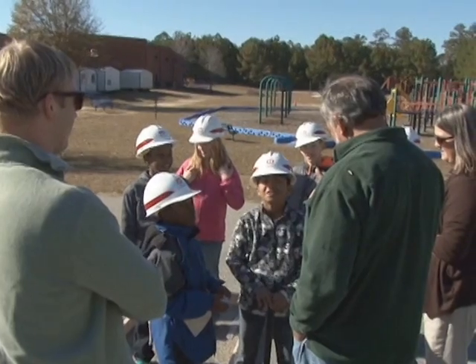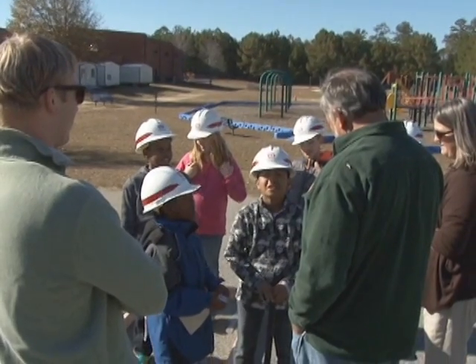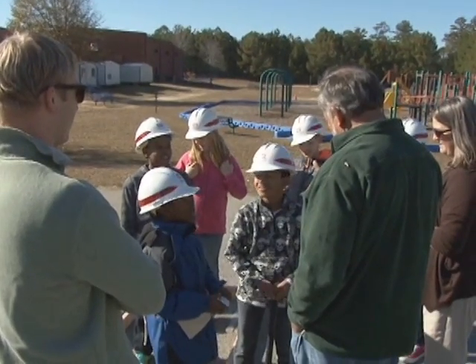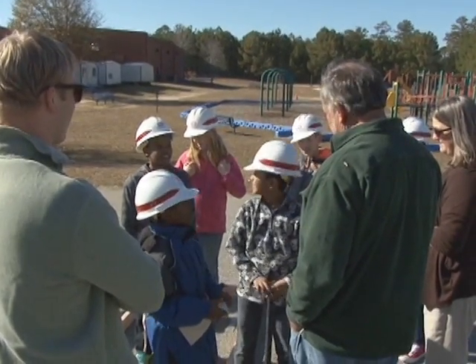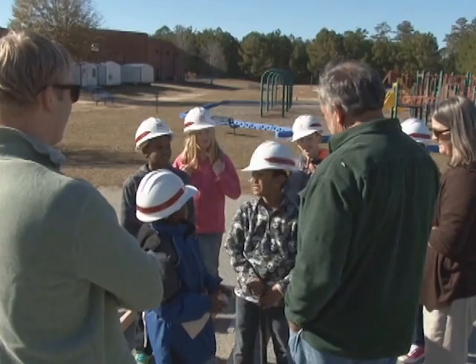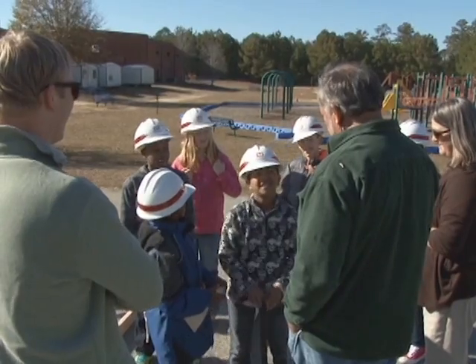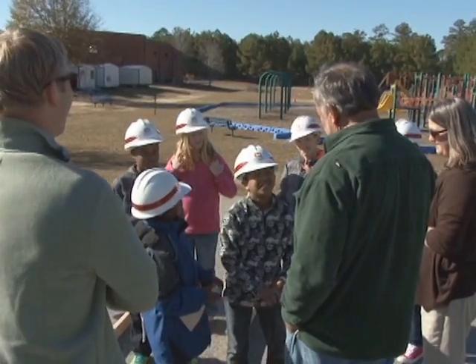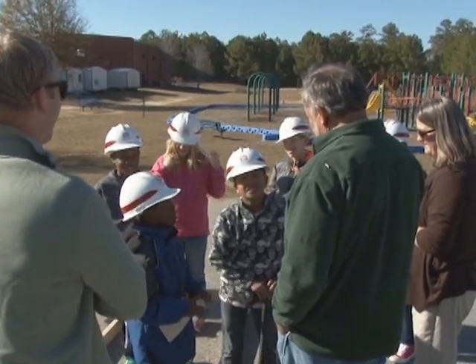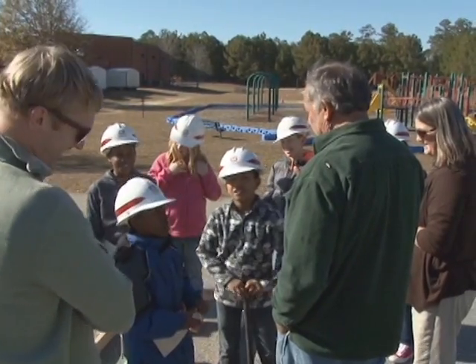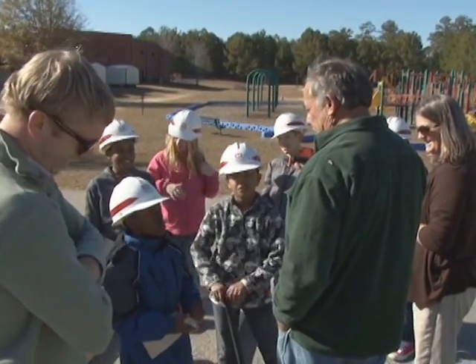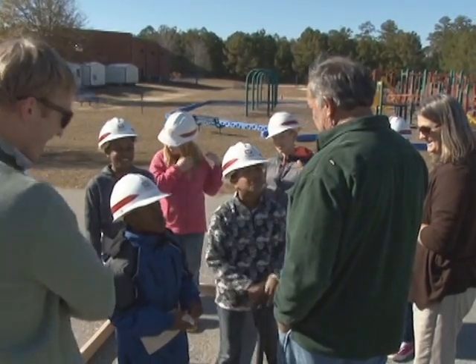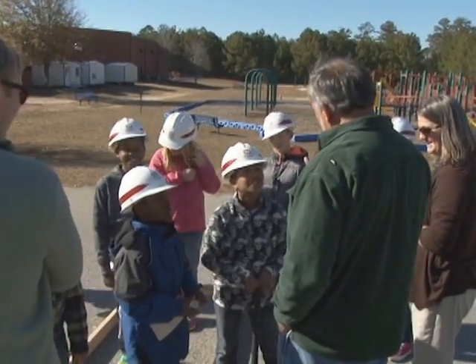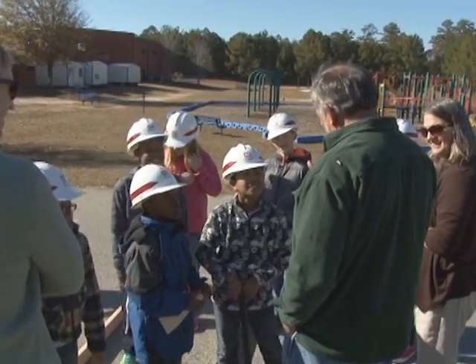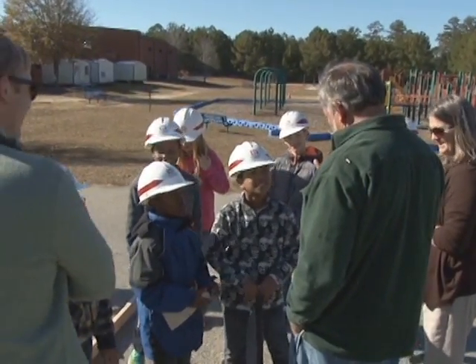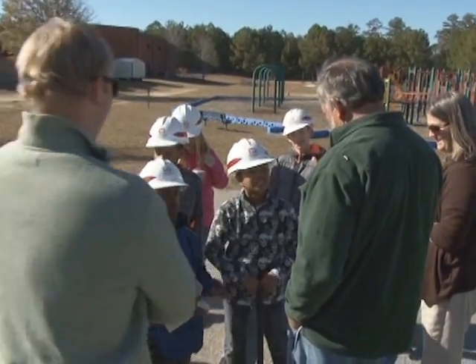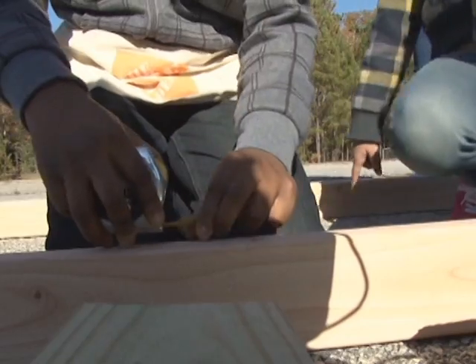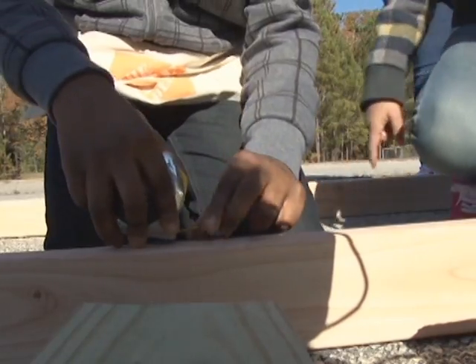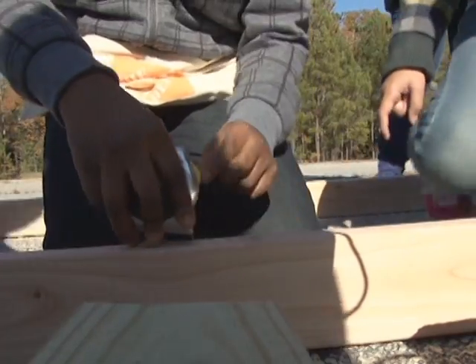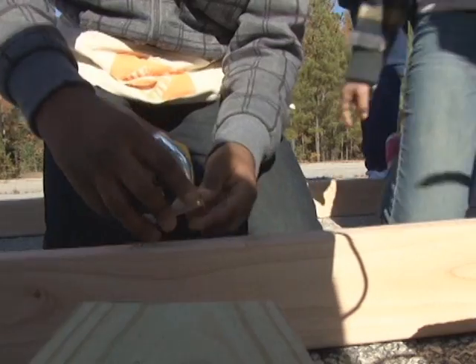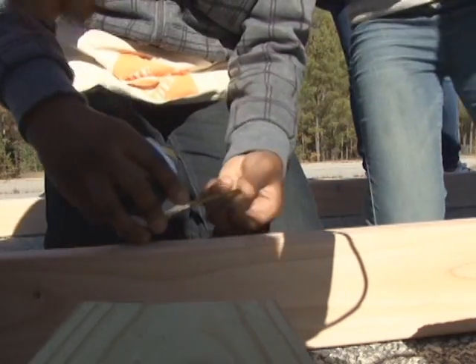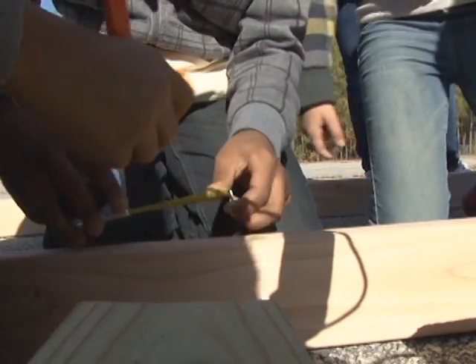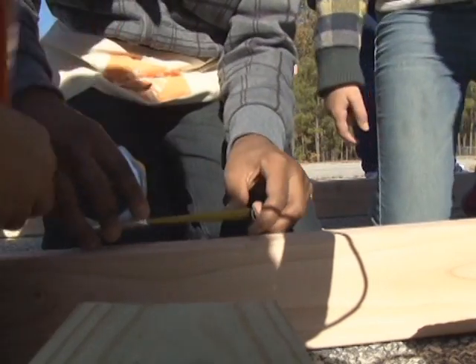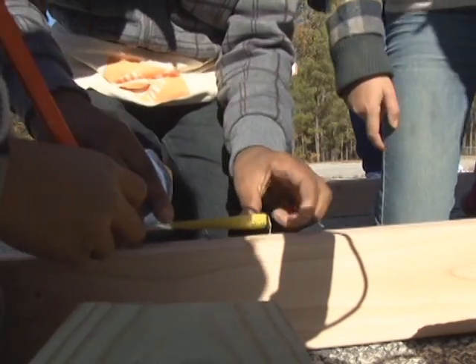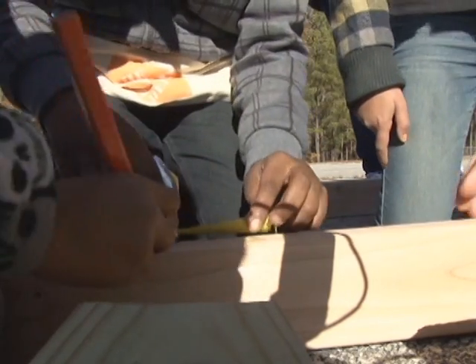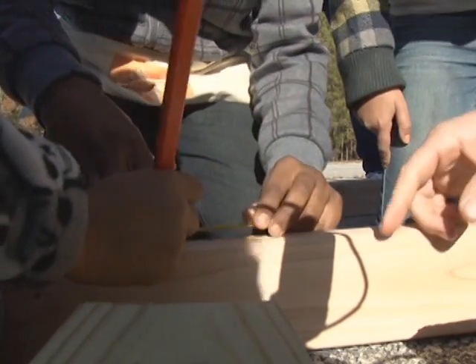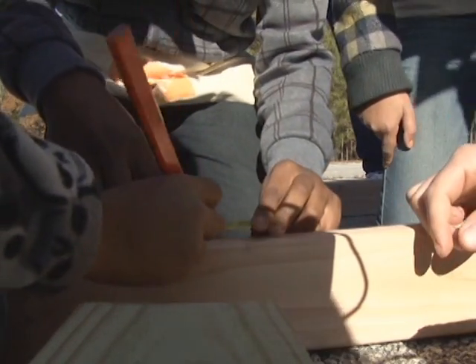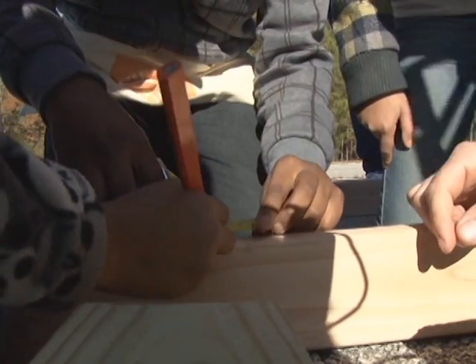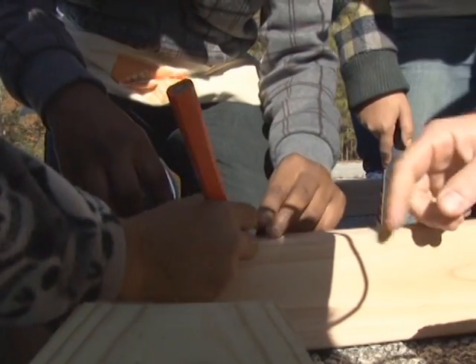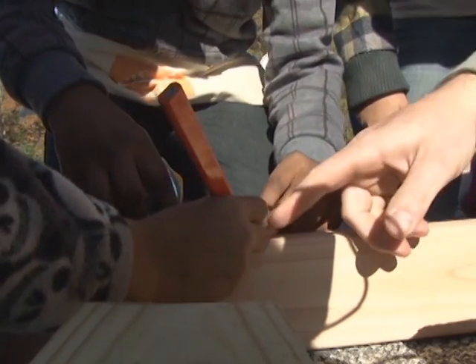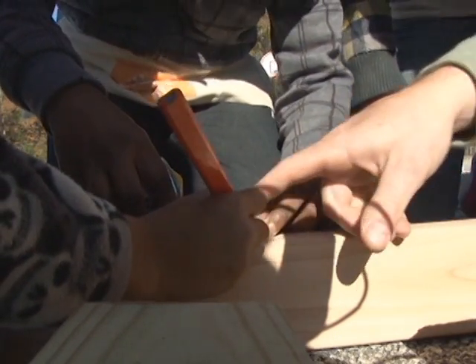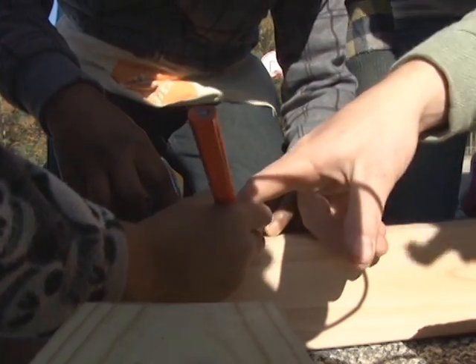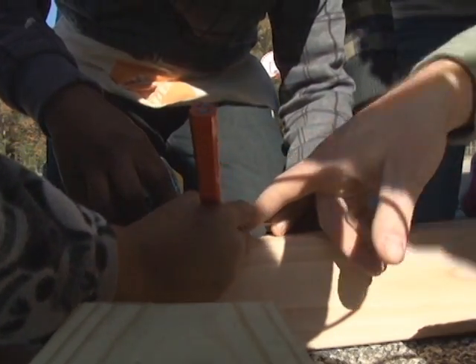With hard hats on, students were split up into three groups with a structural engineer advising each group. Students applied skills they learned in class to create the catapults, and the engineers helped them measure and use protractors to mark angles that needed to be cut.